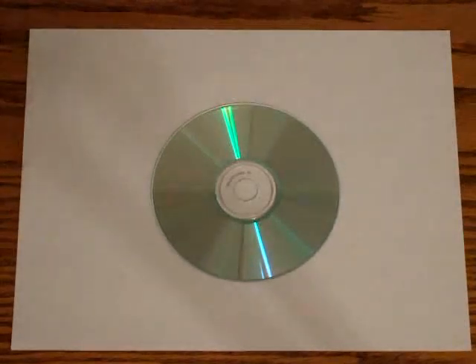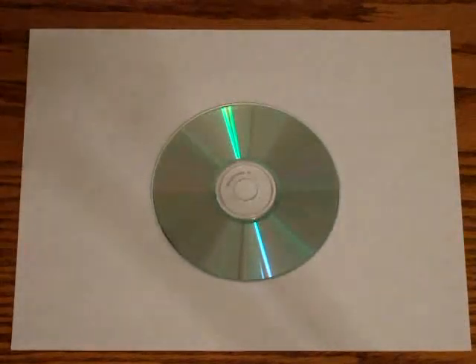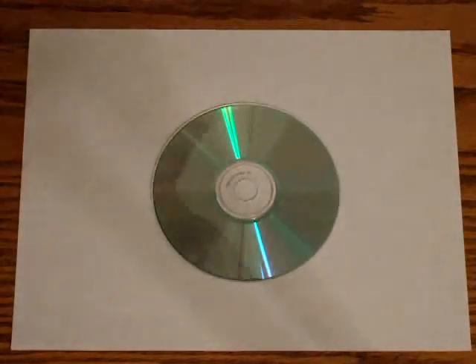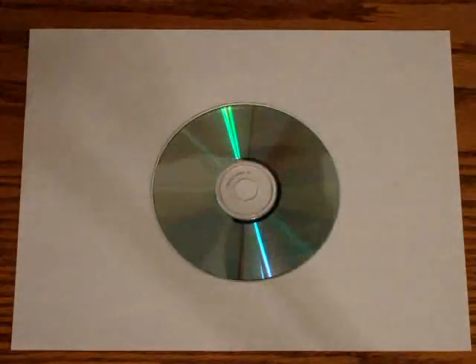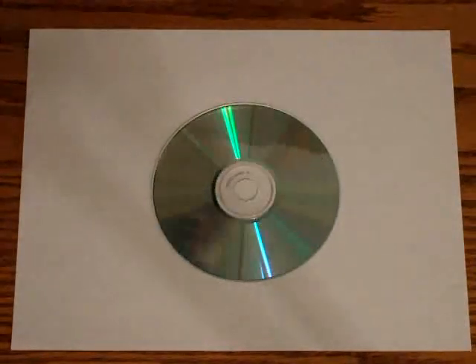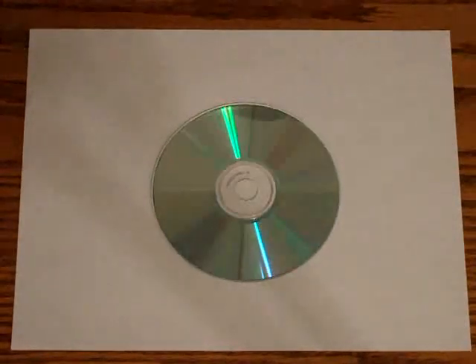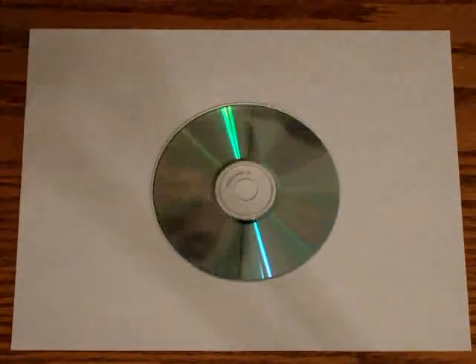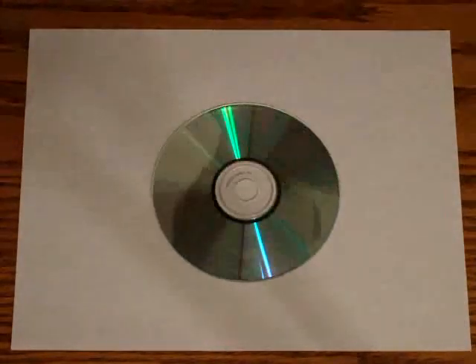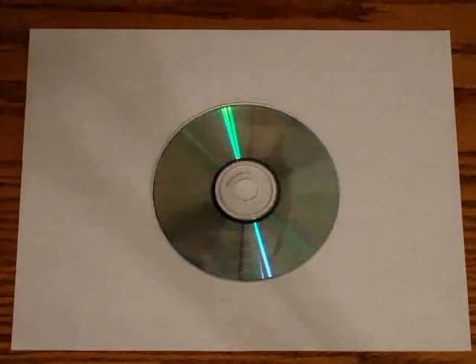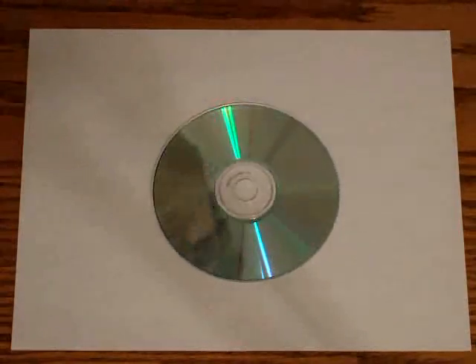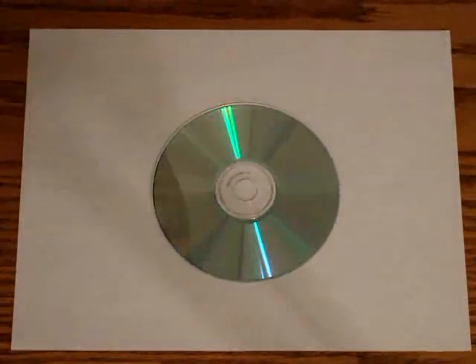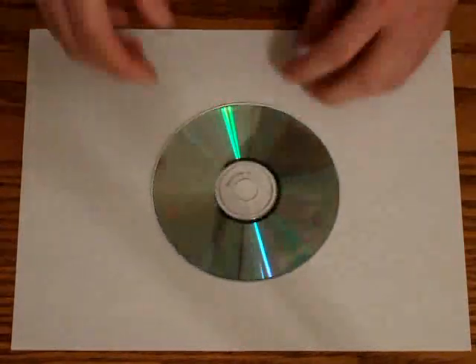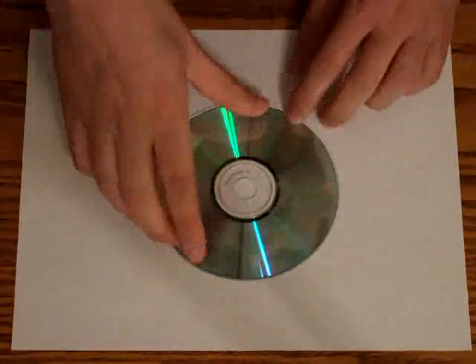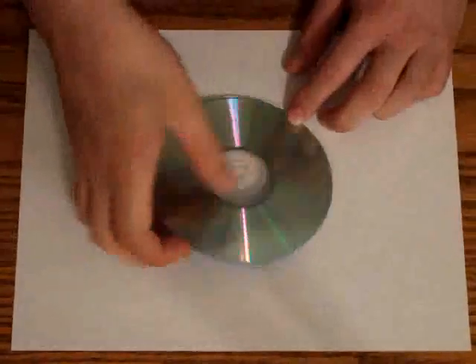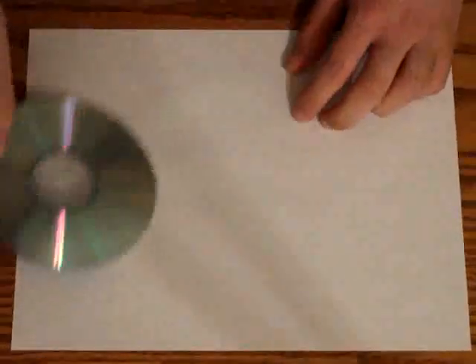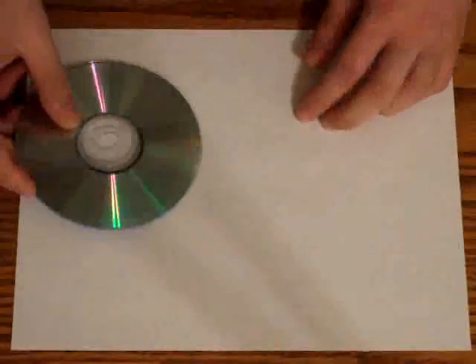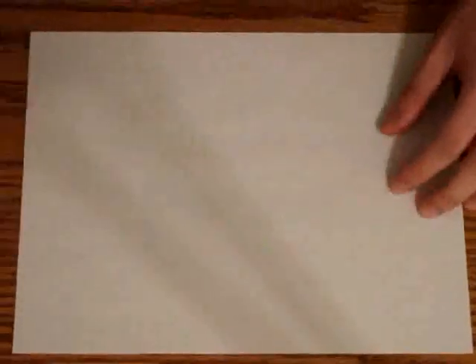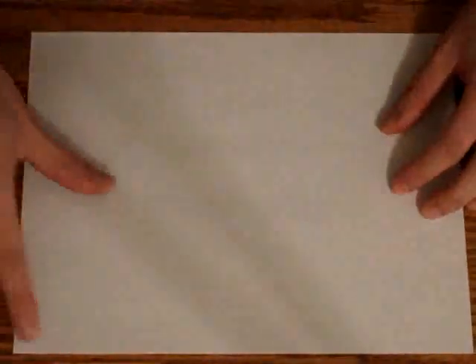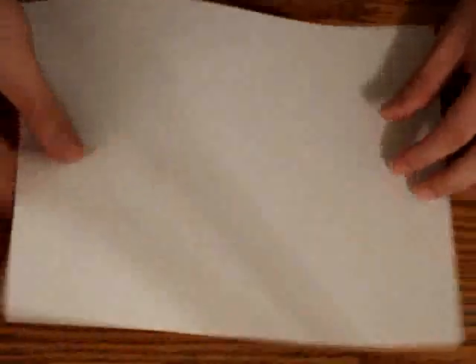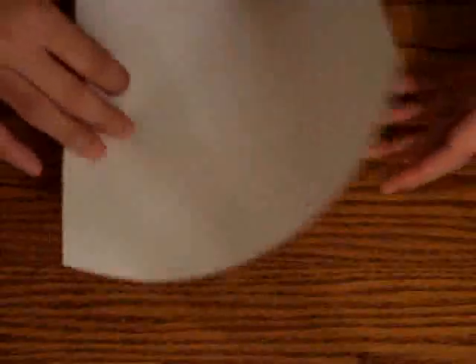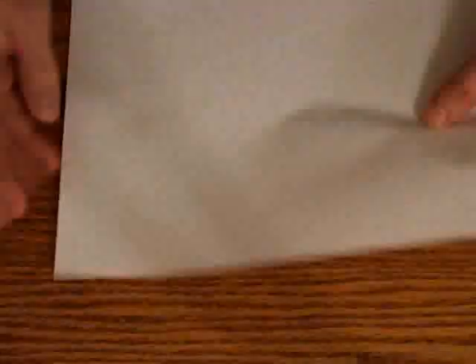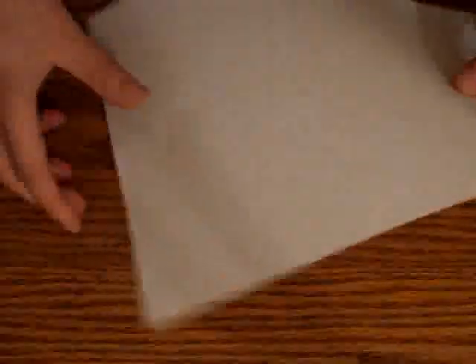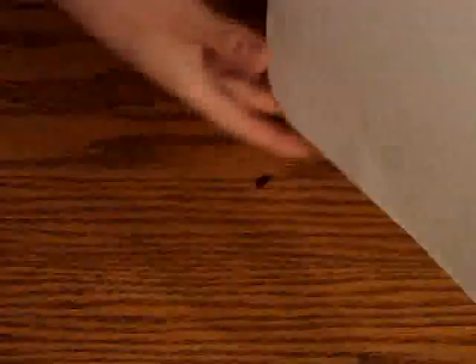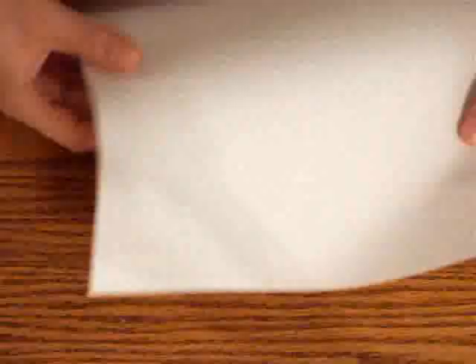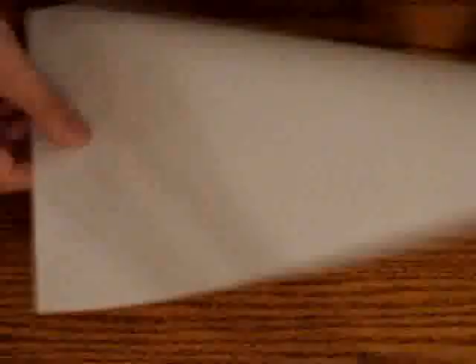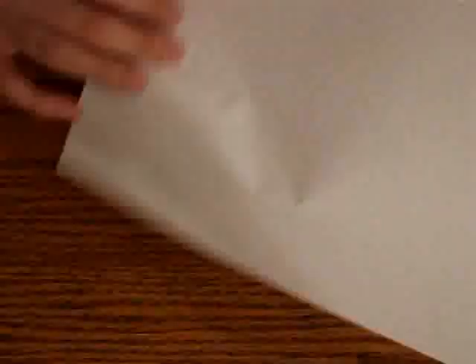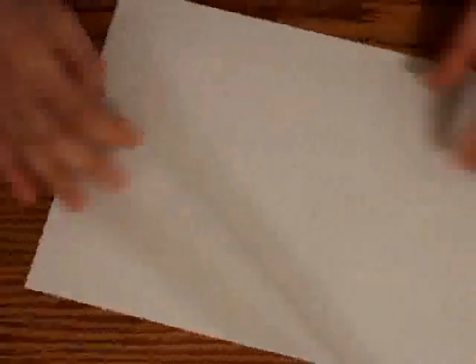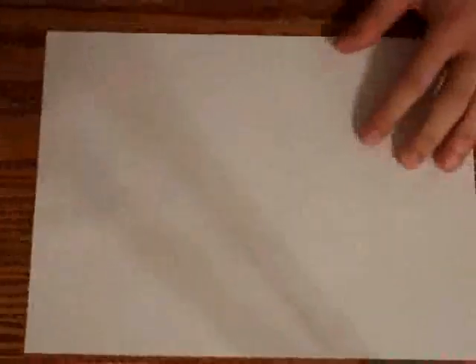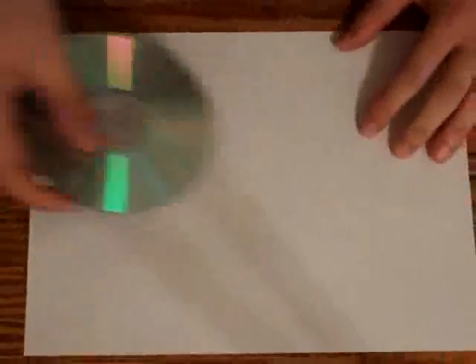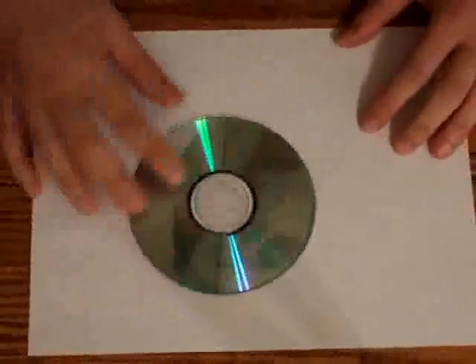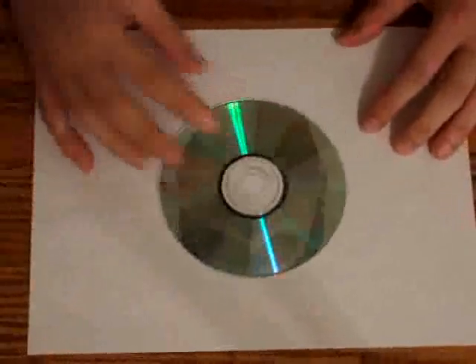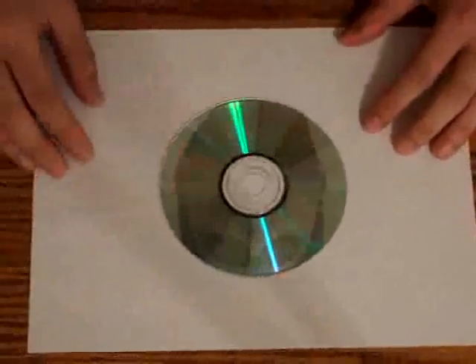Hi, I'm going to show you how to make the coolest and cheapest and most practical CD case. All you need is a sheet of paper, as you can see, and a CD.